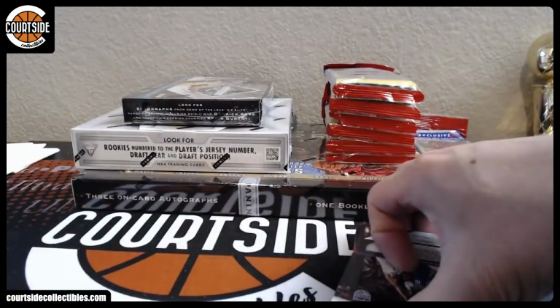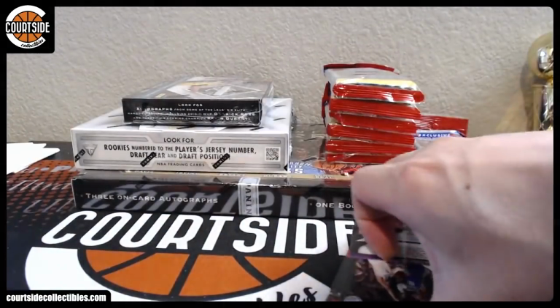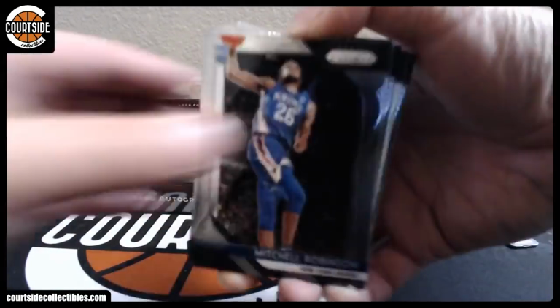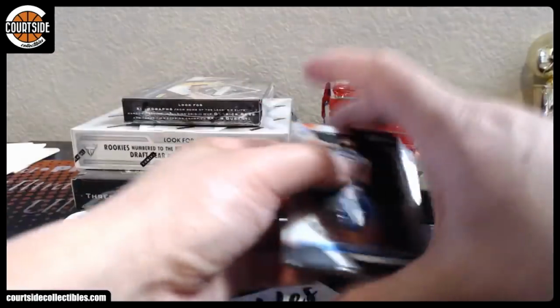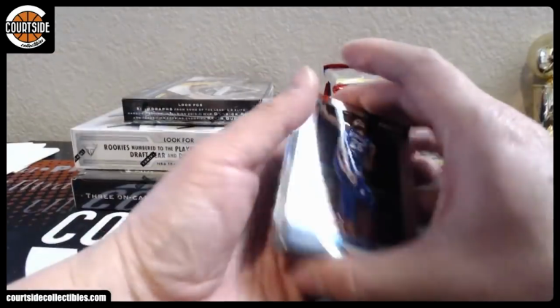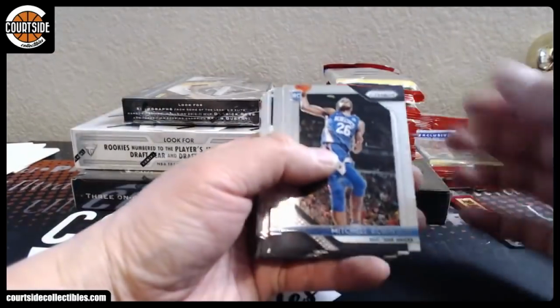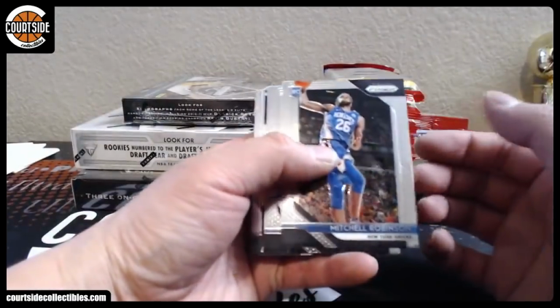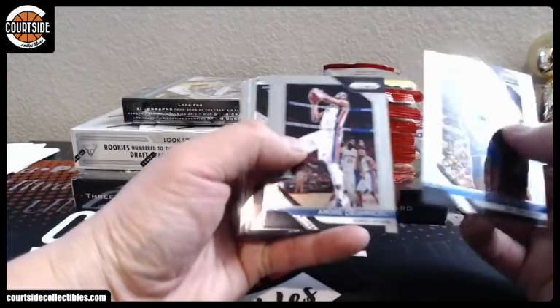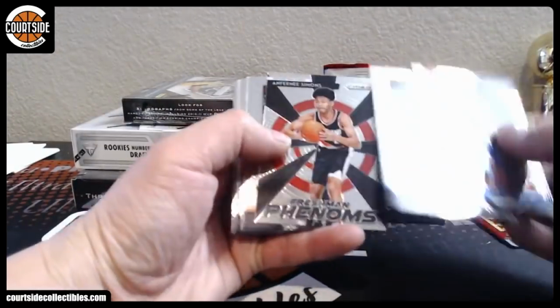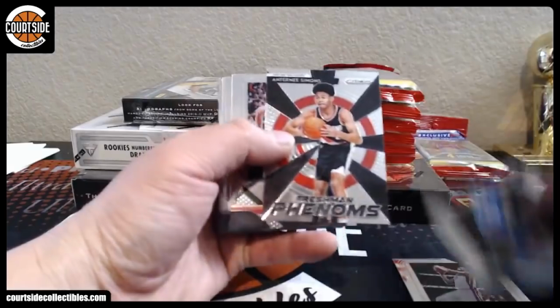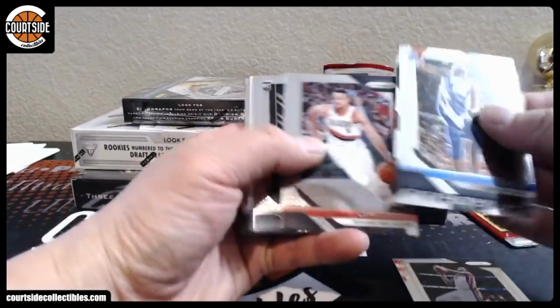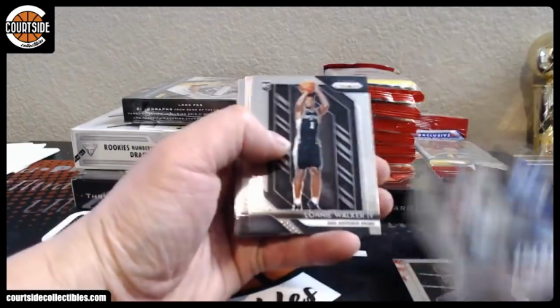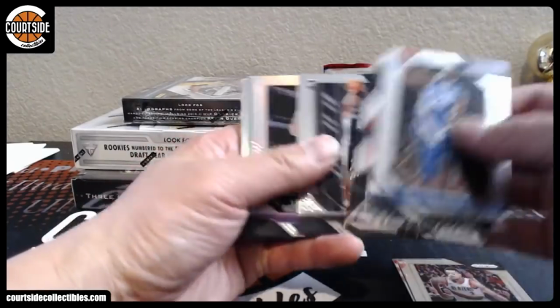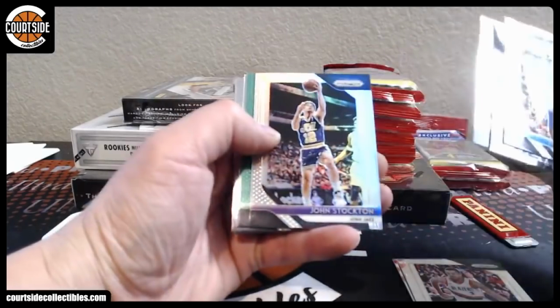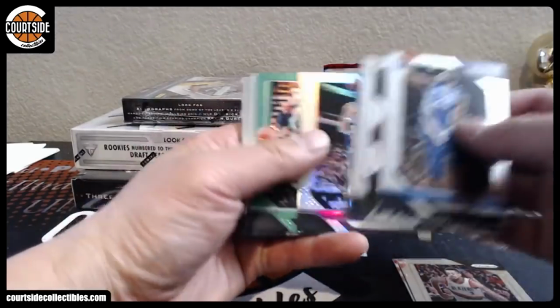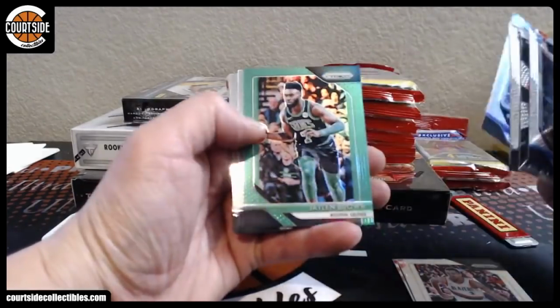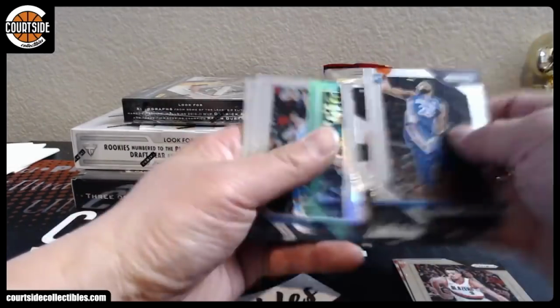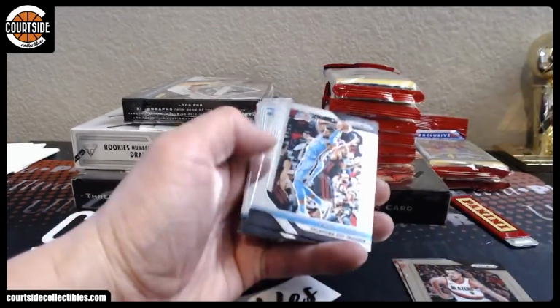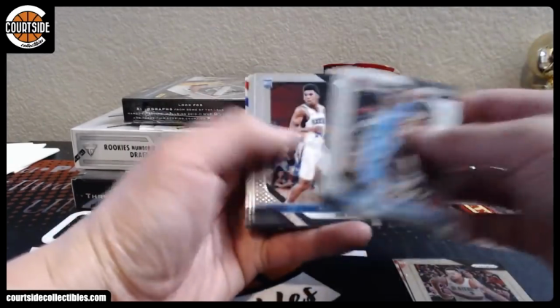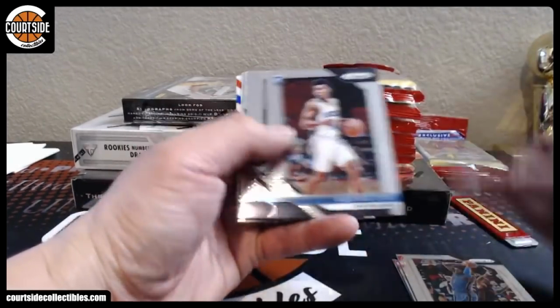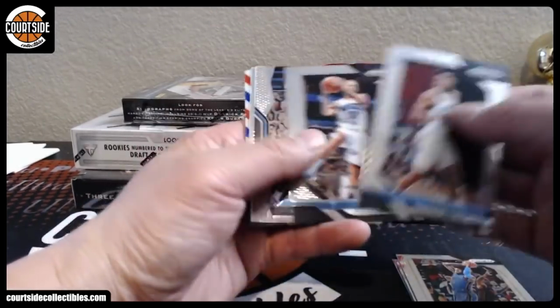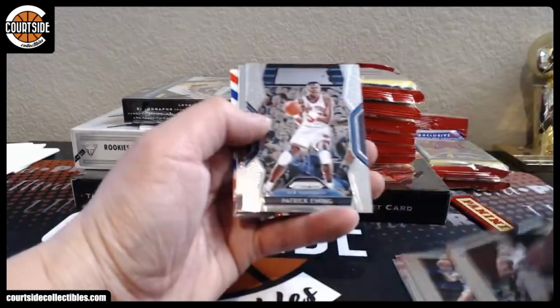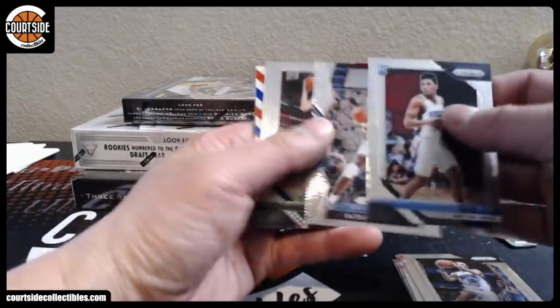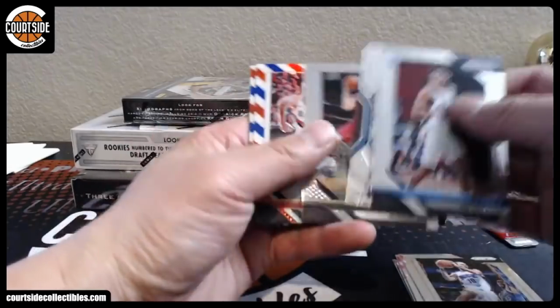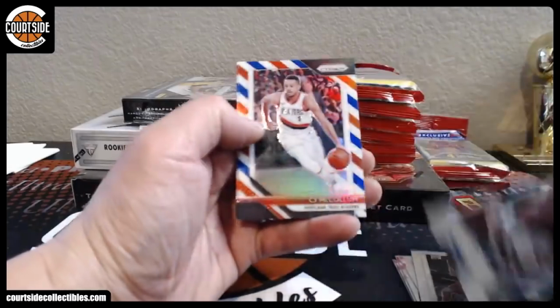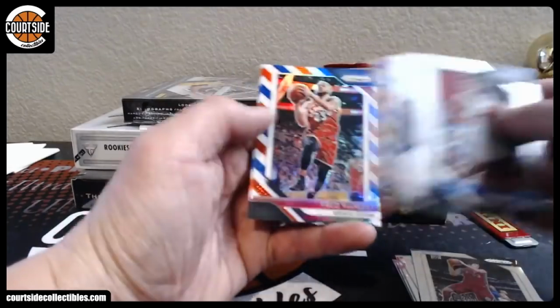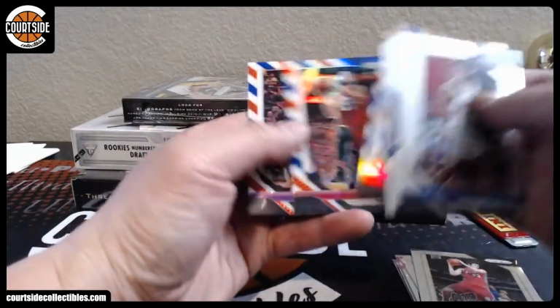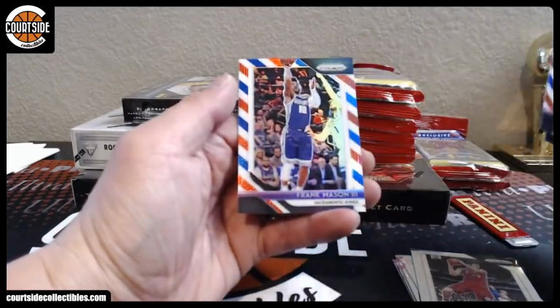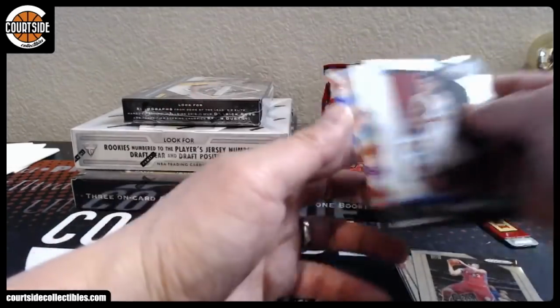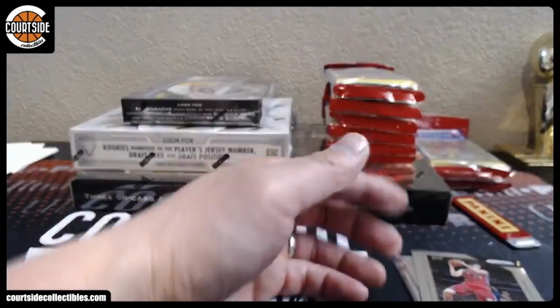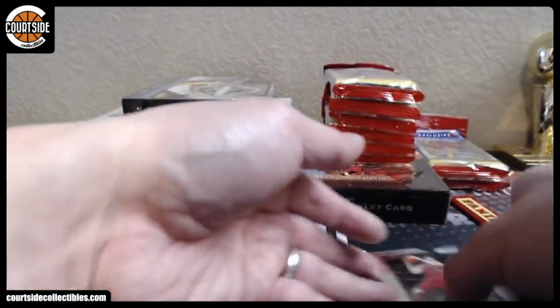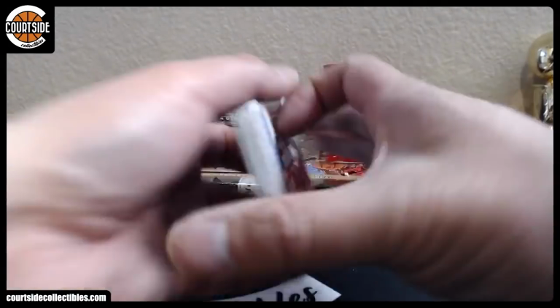All right, we got Mitchell Robinson, Anfernee Simons, Lonnie Walker, John Stockton, Jalen Brown, Alonzo Trier, Patrick Ewing, CJ McCollum, Fred Van Fleet, and Frank Mason.